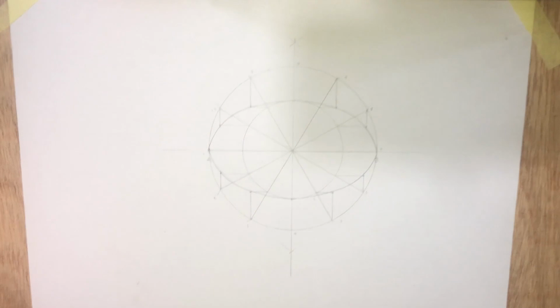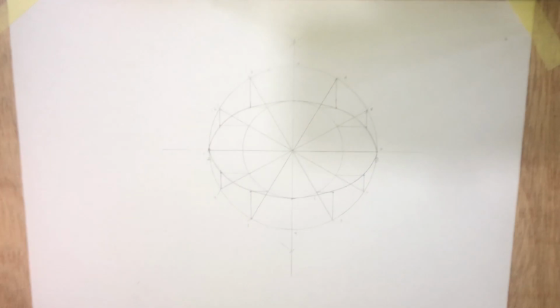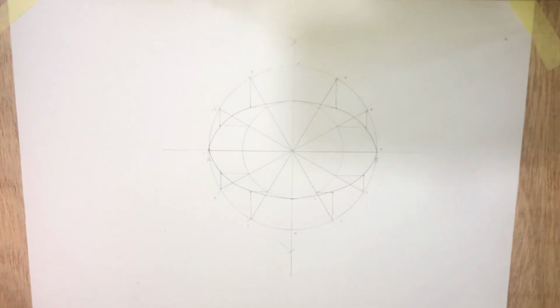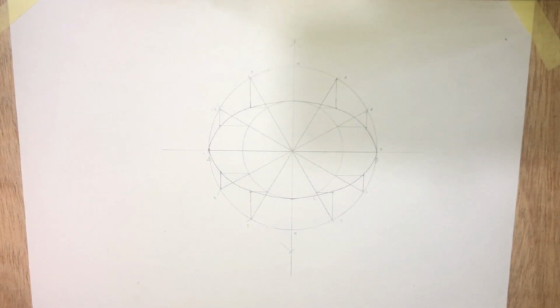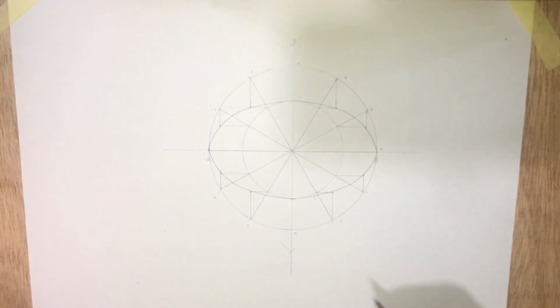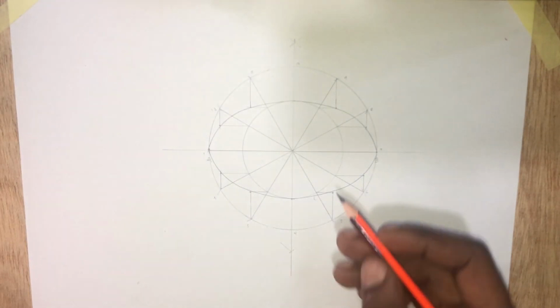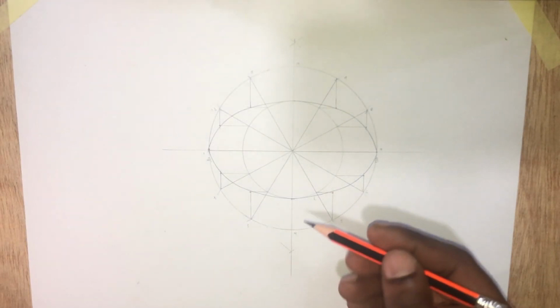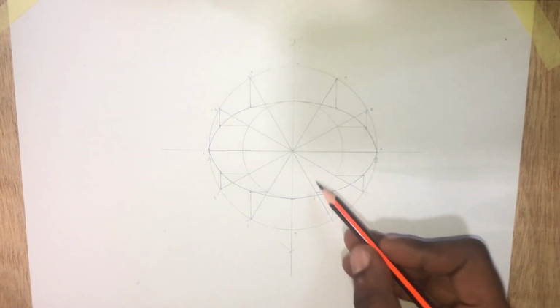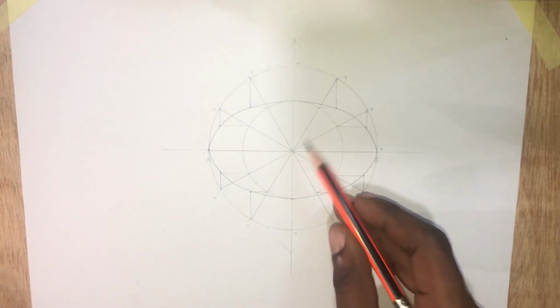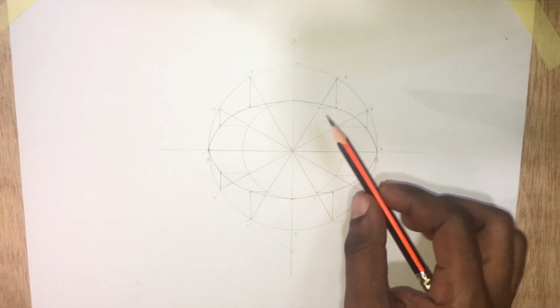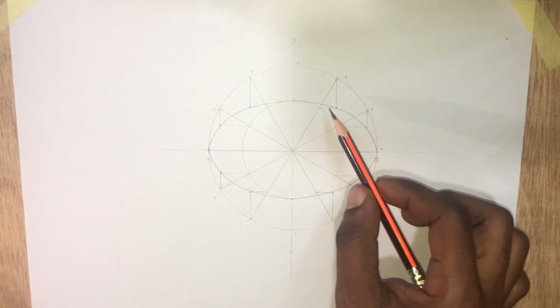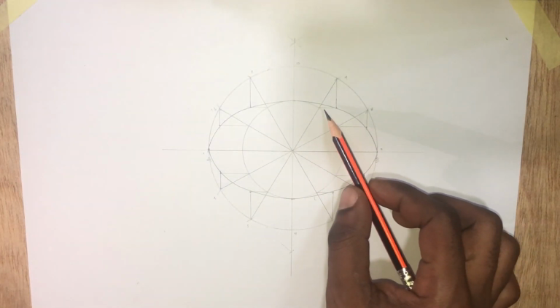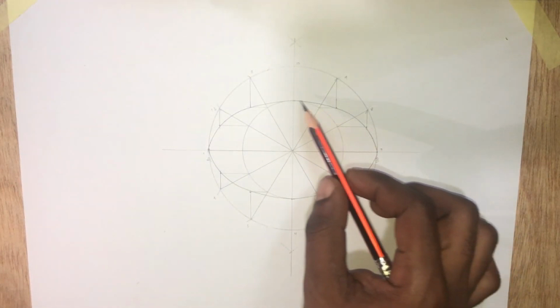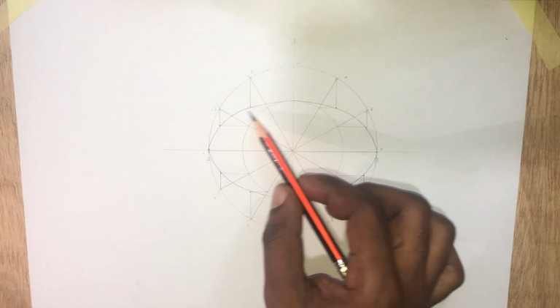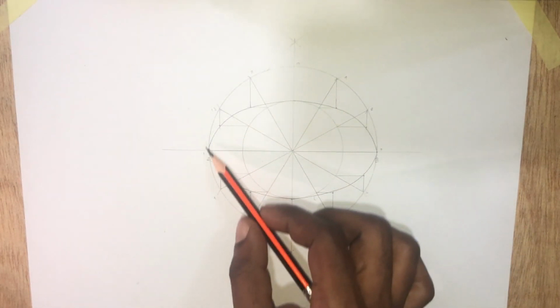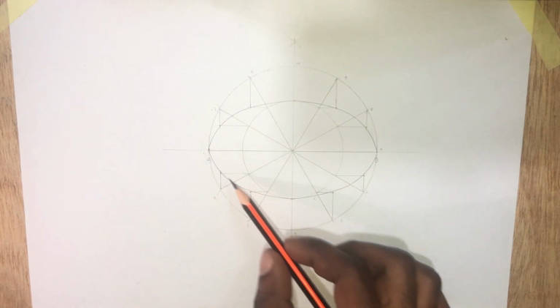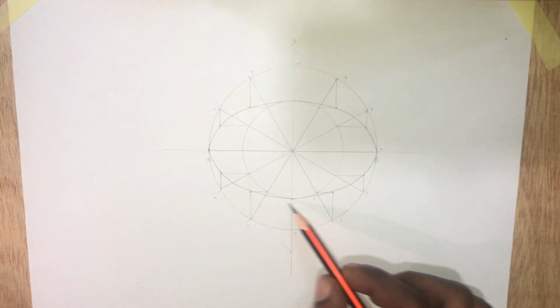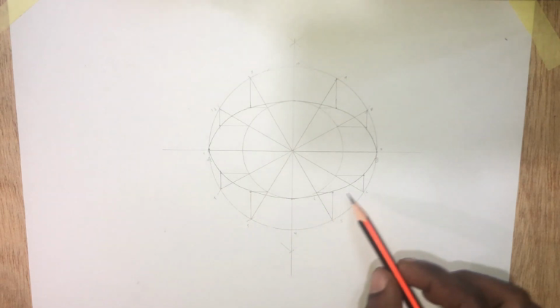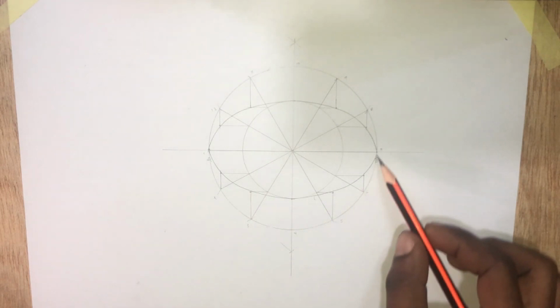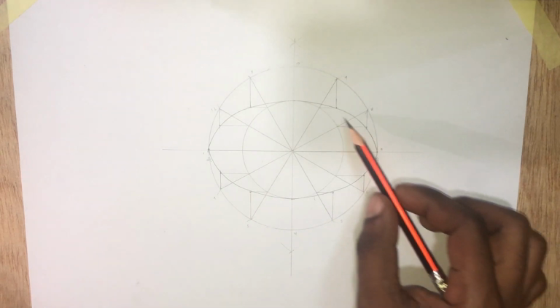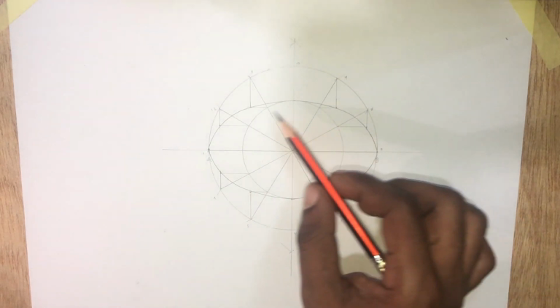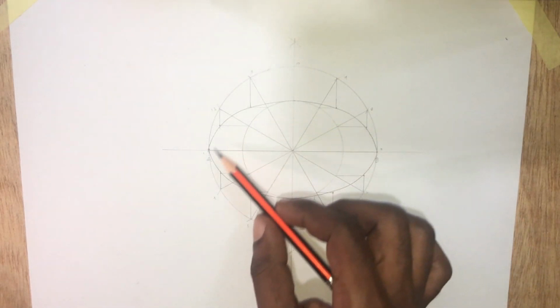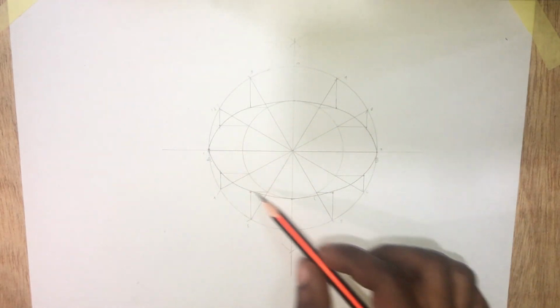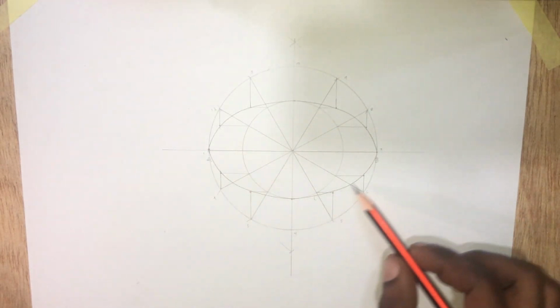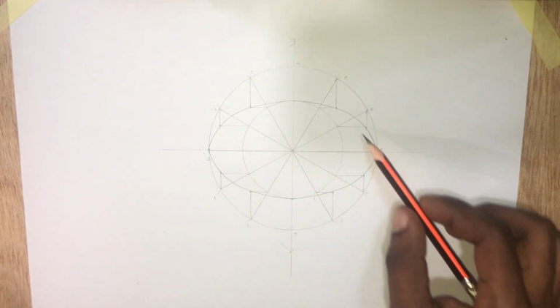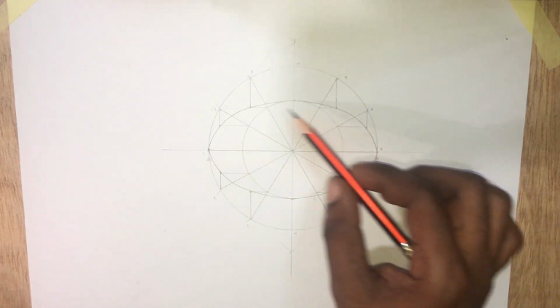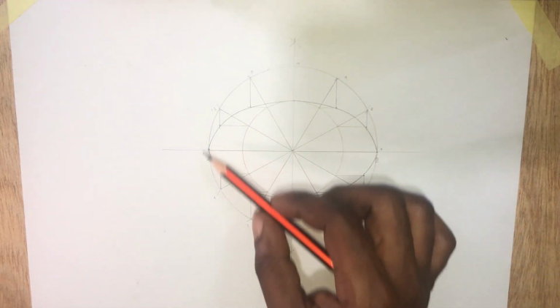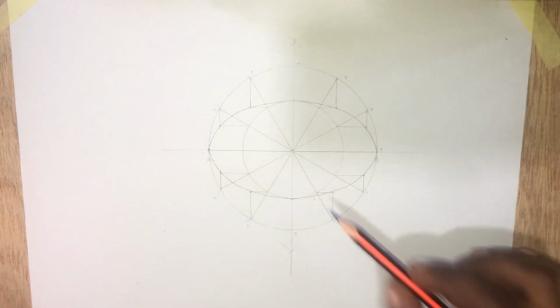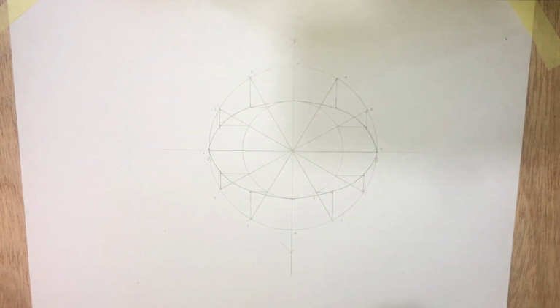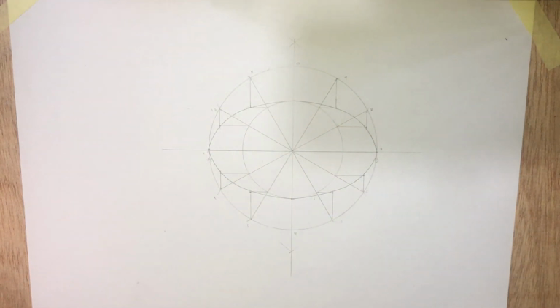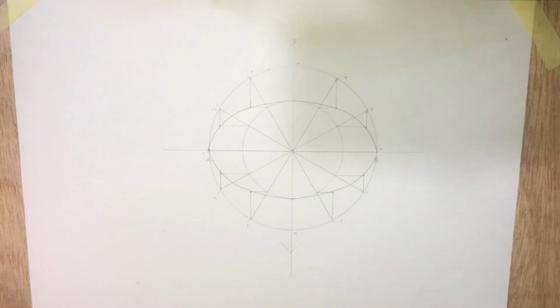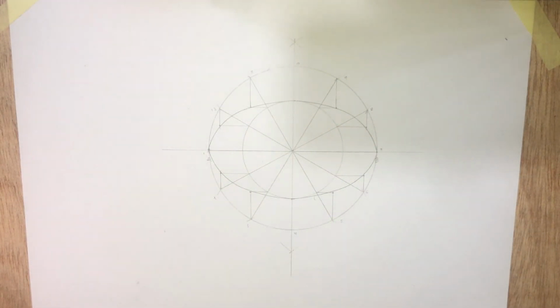And there you go — we have been able to draw the ellipse. Thanks for watching.